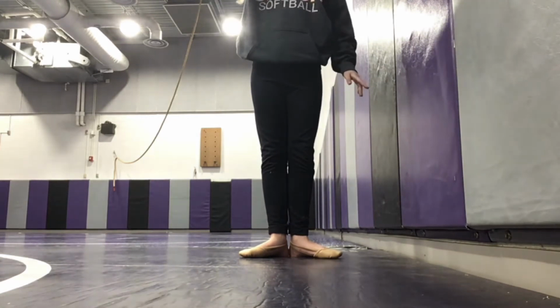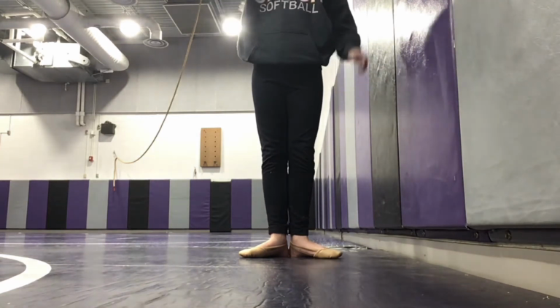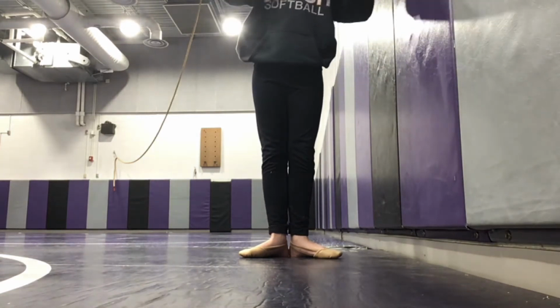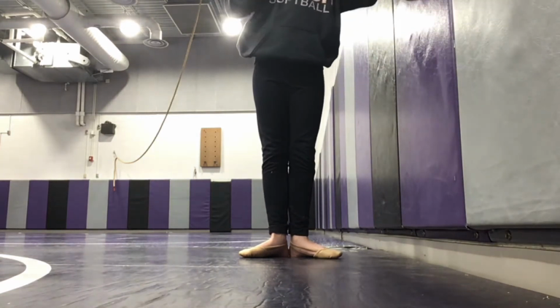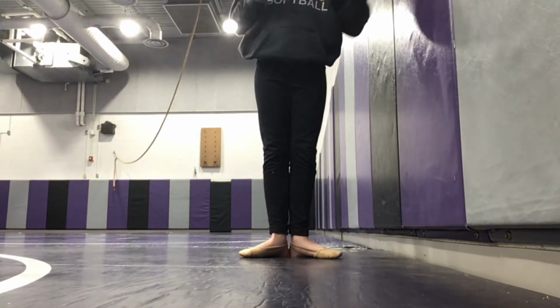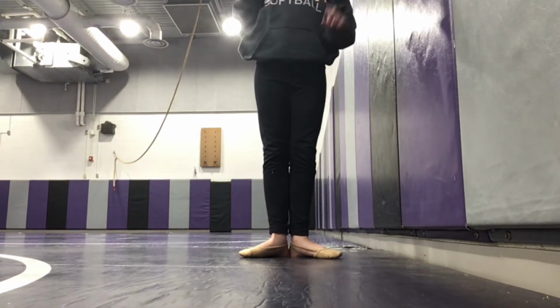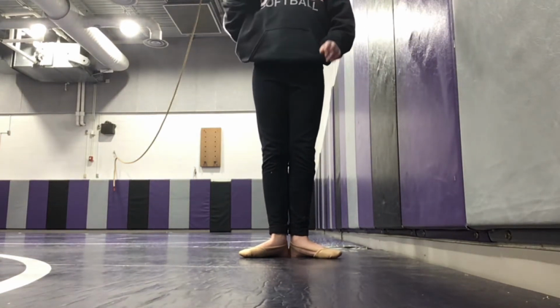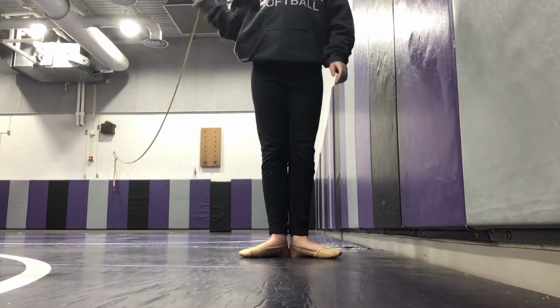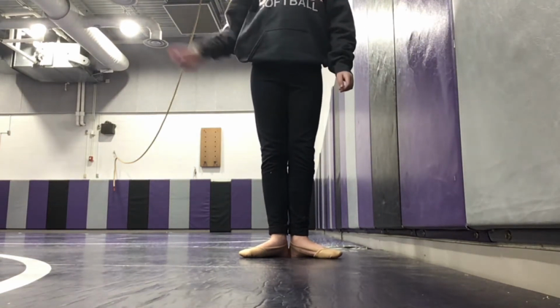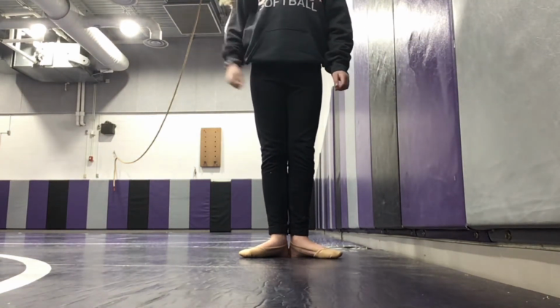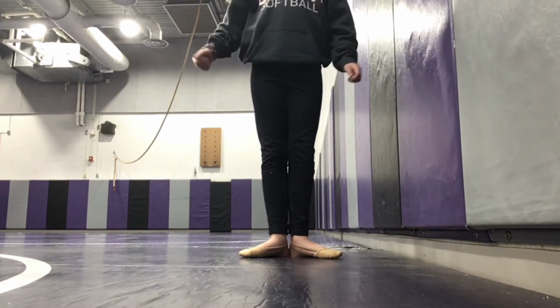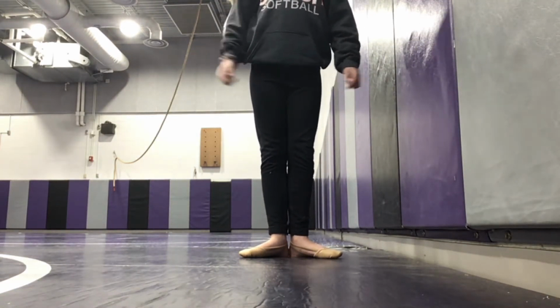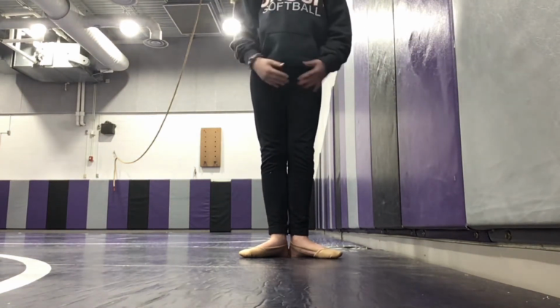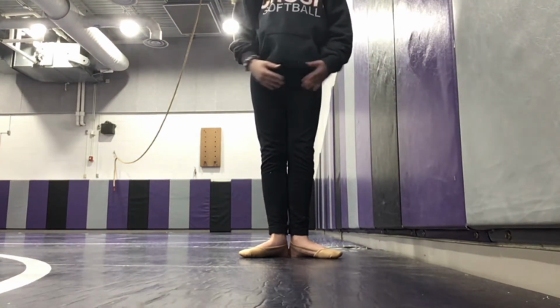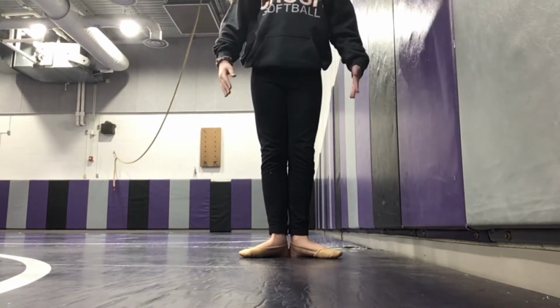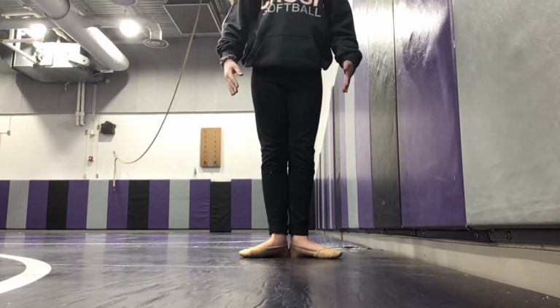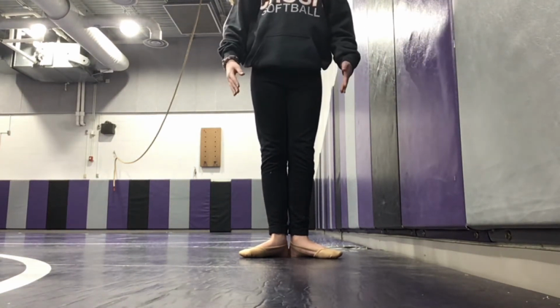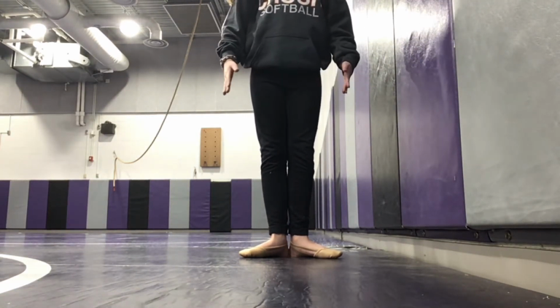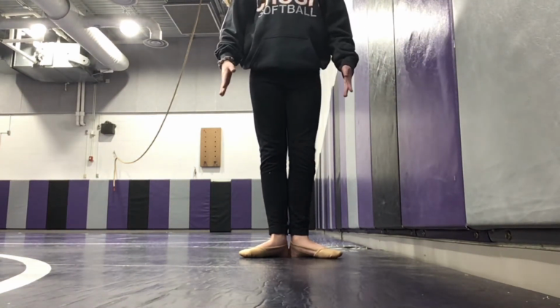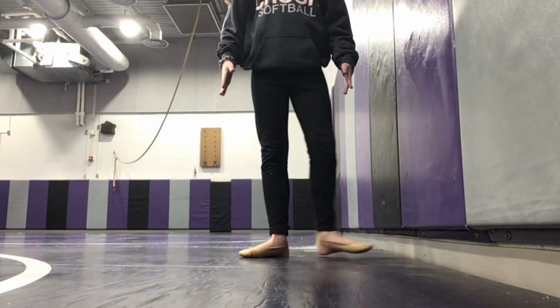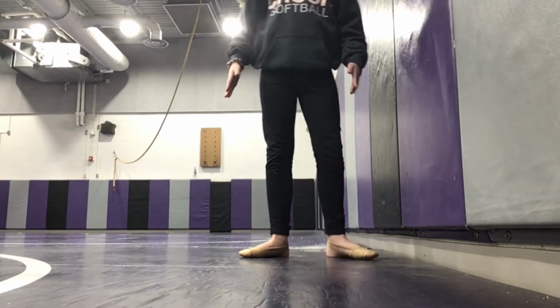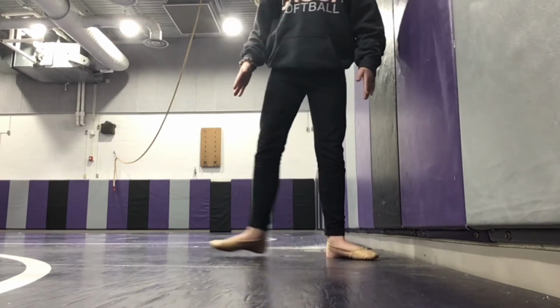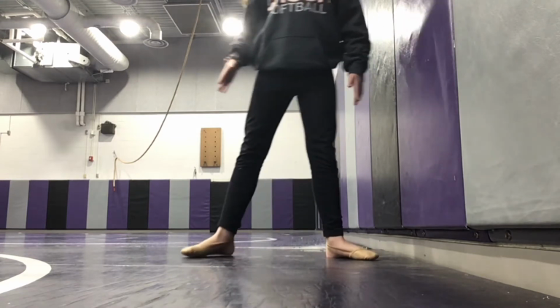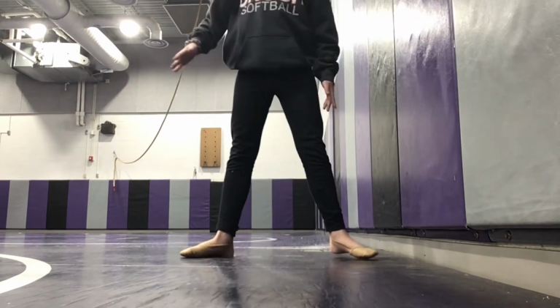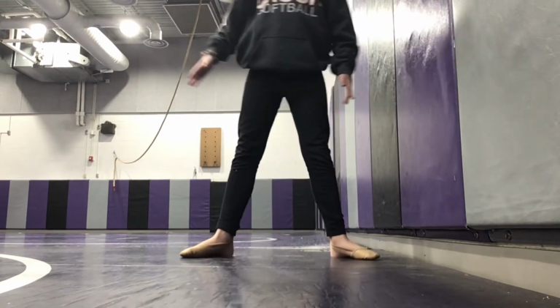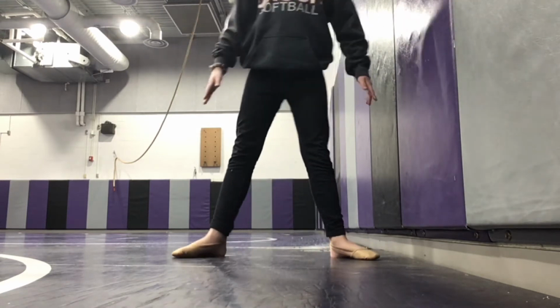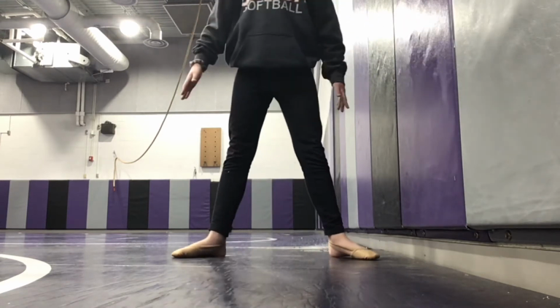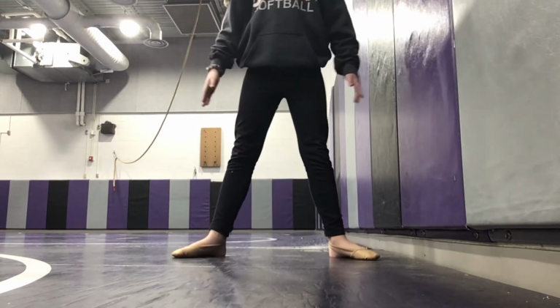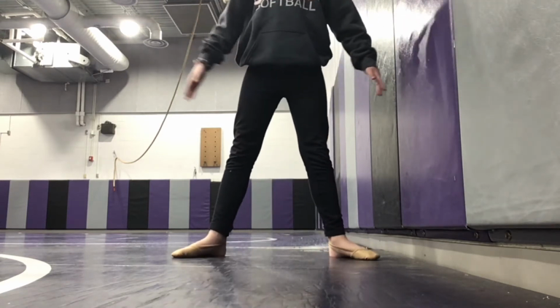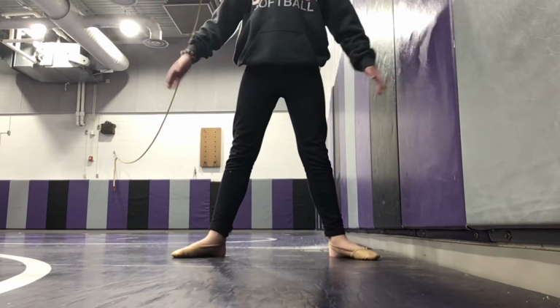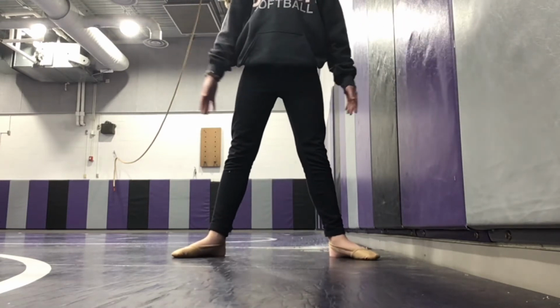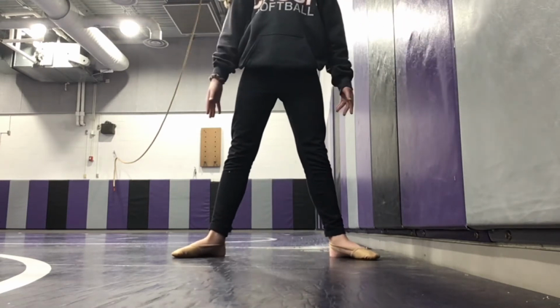Second position is also really easy. You just gotta make a space between them like this. This is second position.